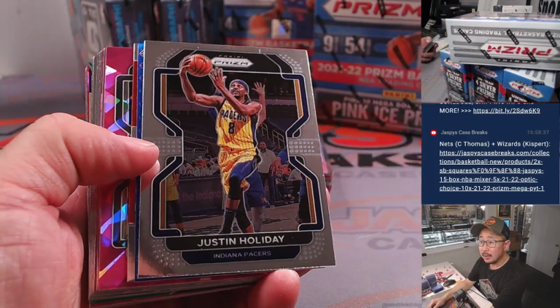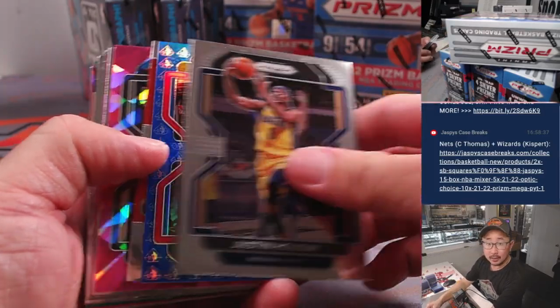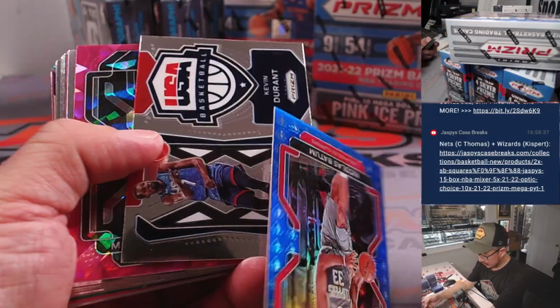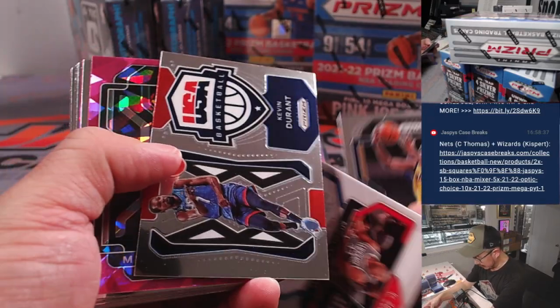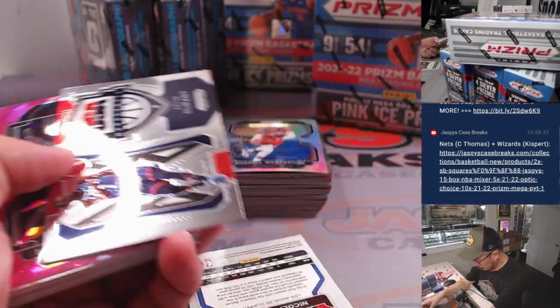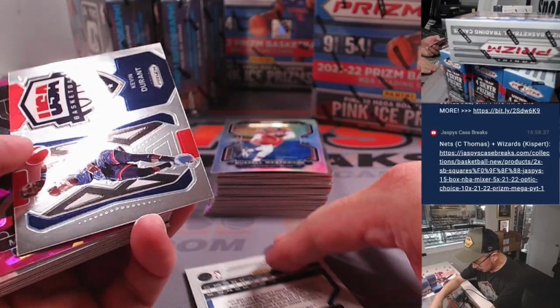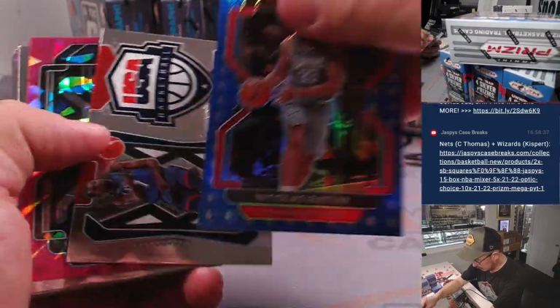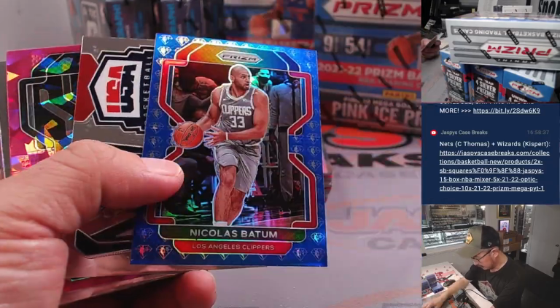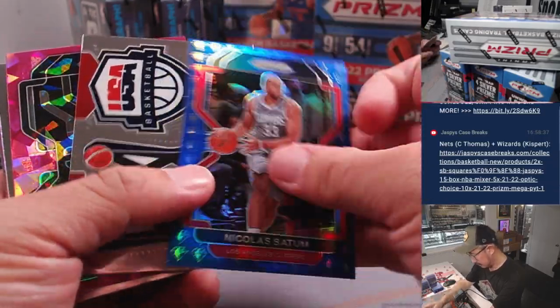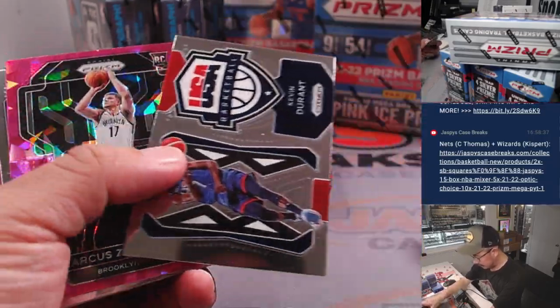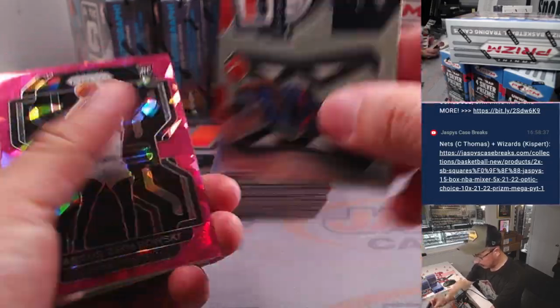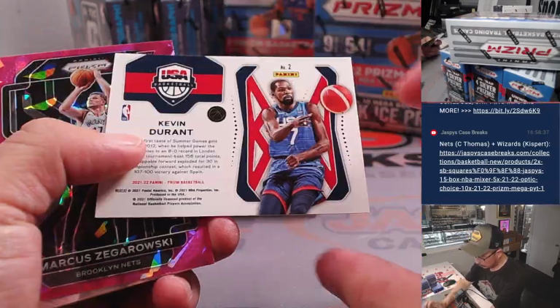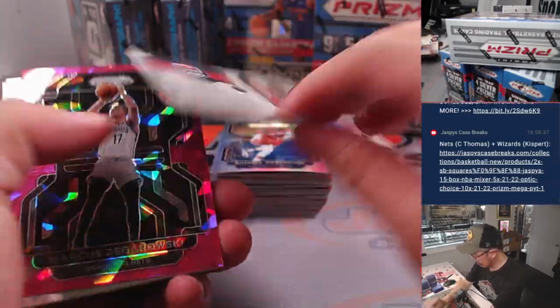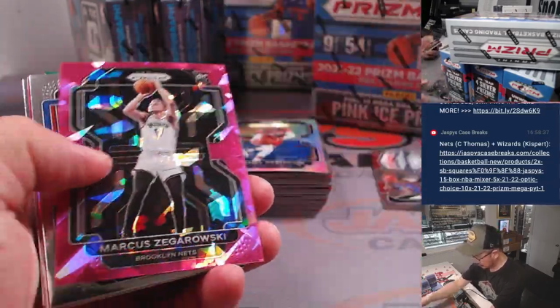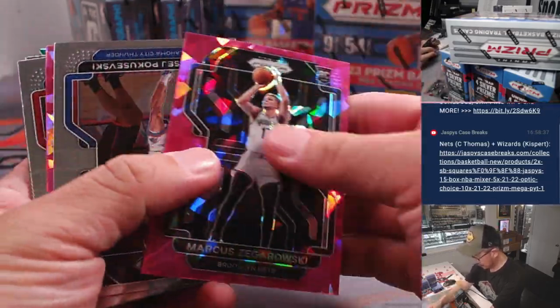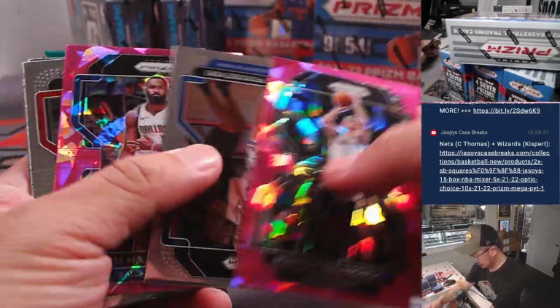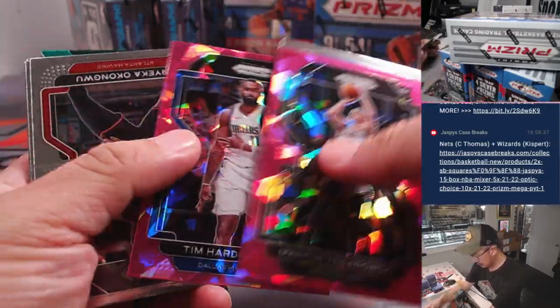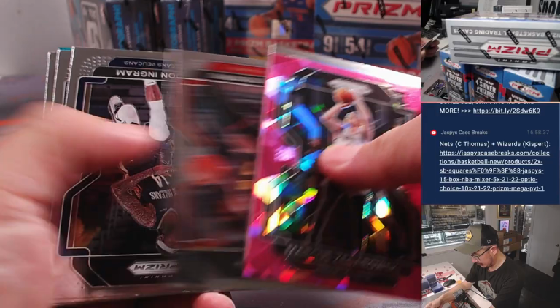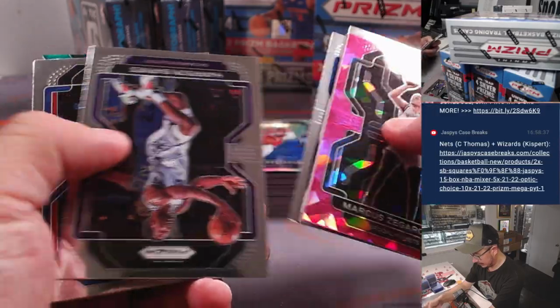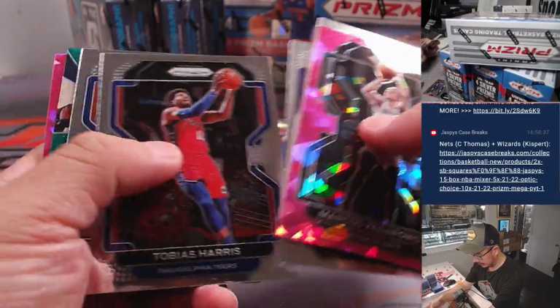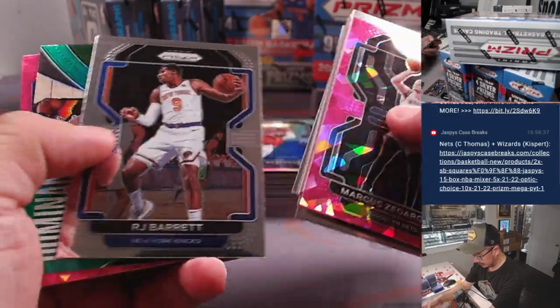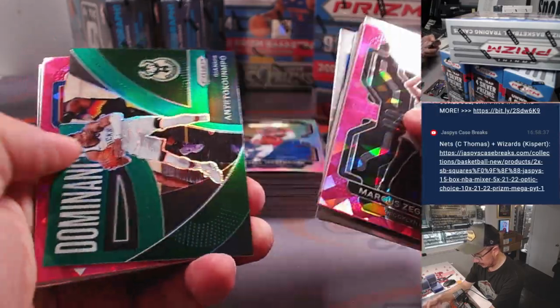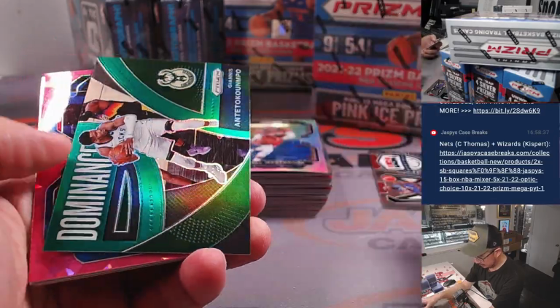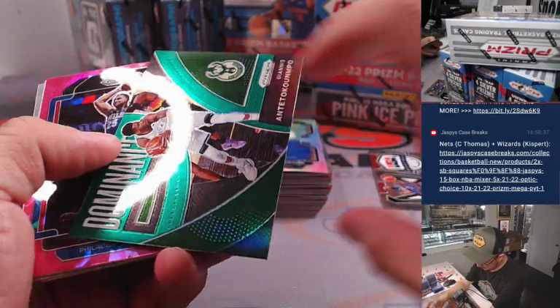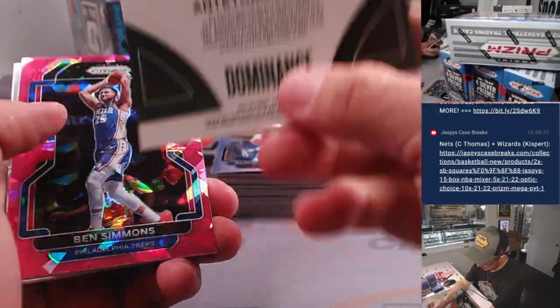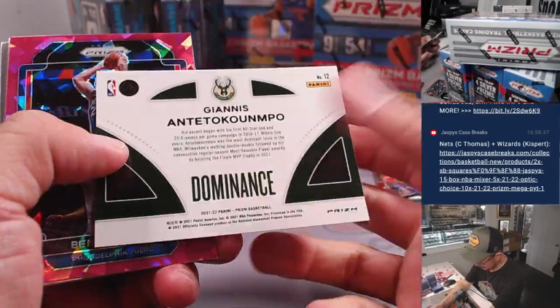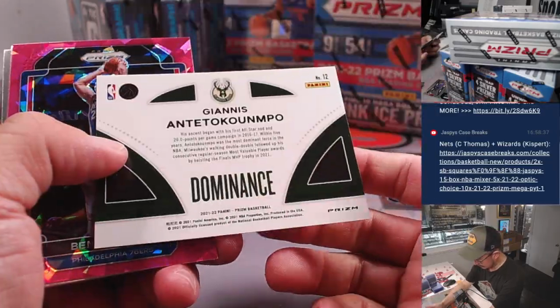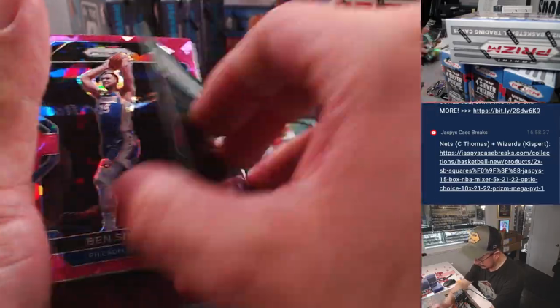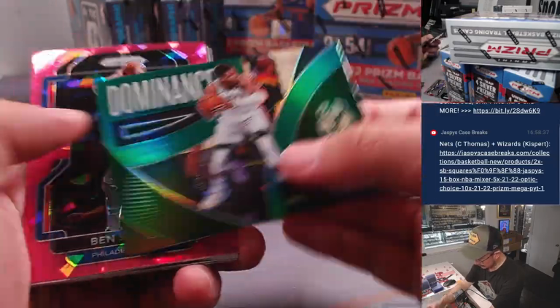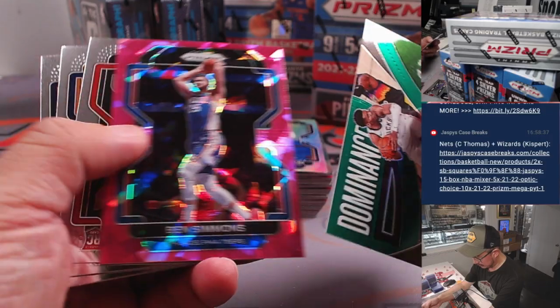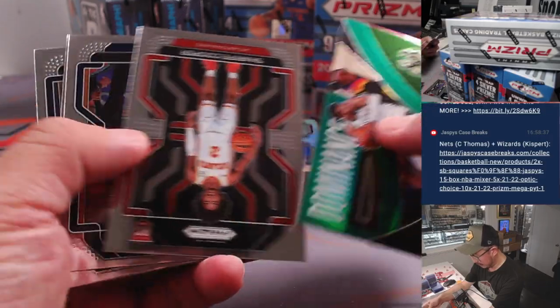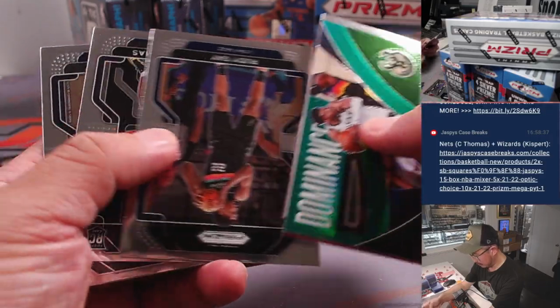All right, next one. We've got Nicola Batum, there's Kevin Durant, Giannis — Dominance, Green Parallel.